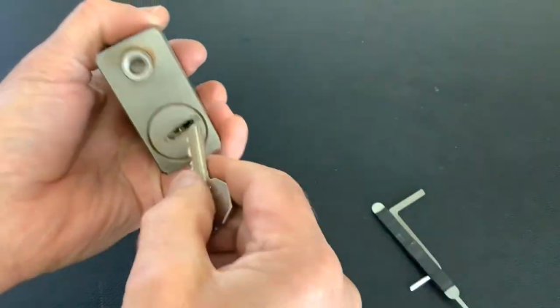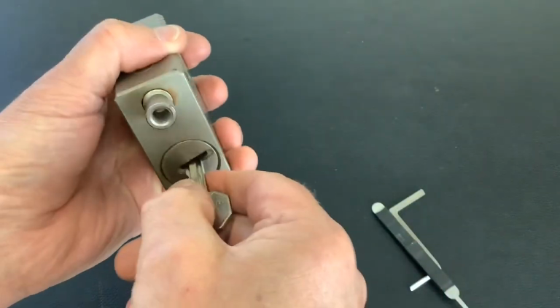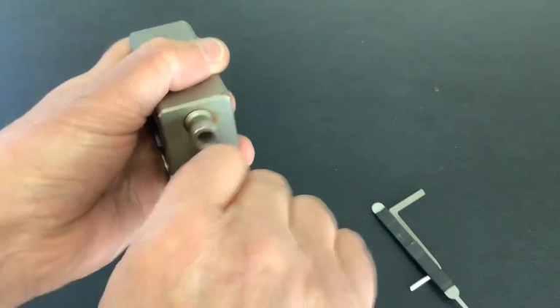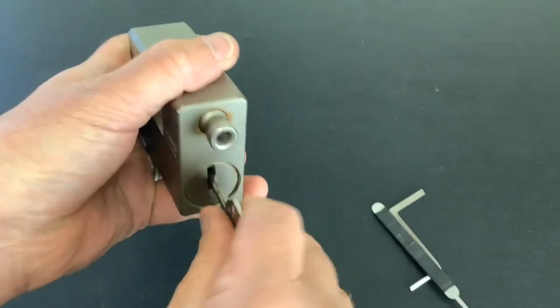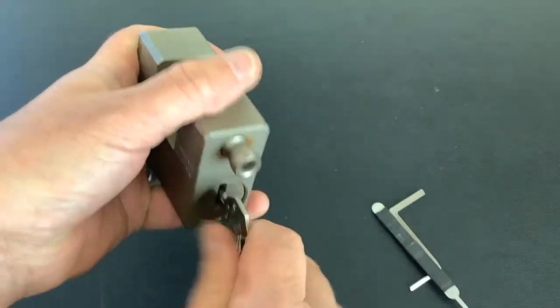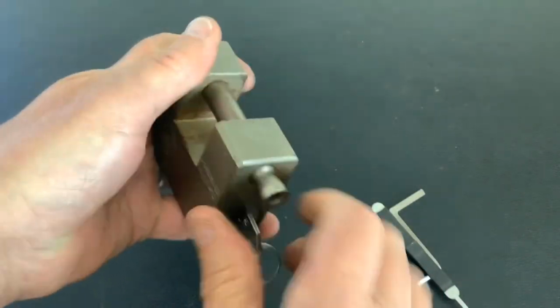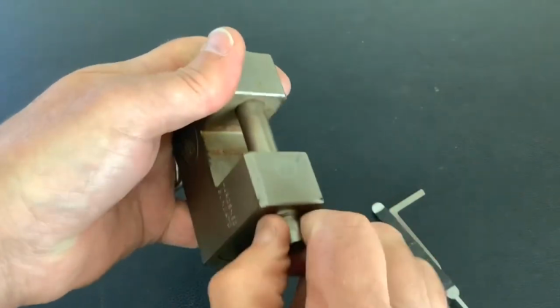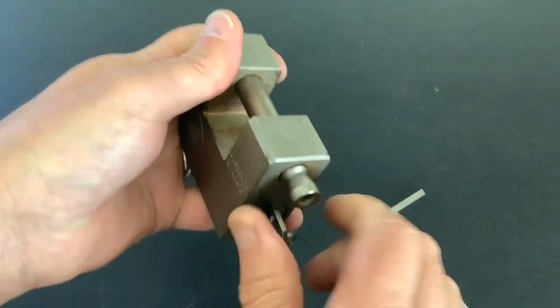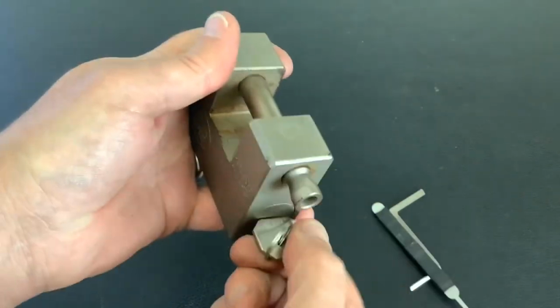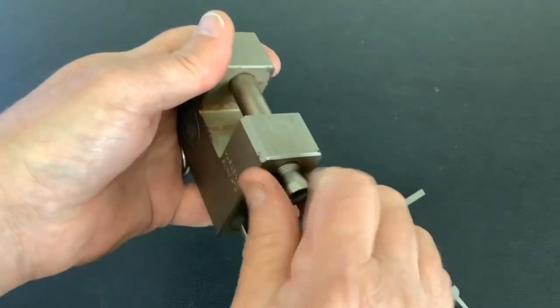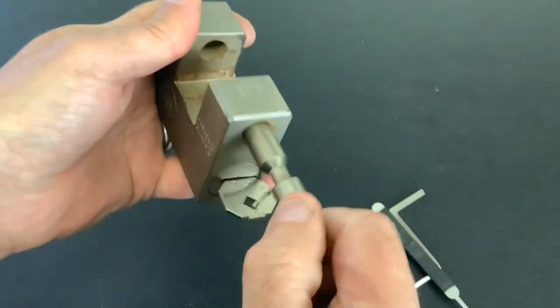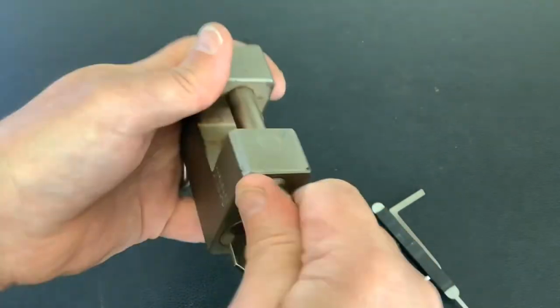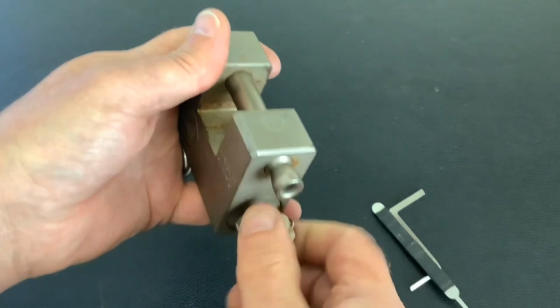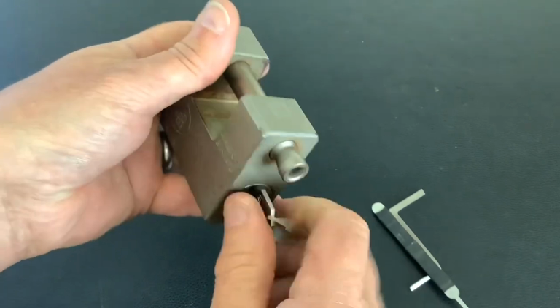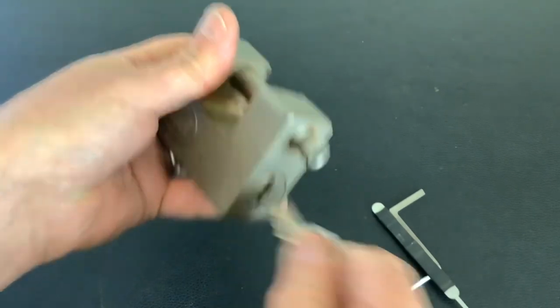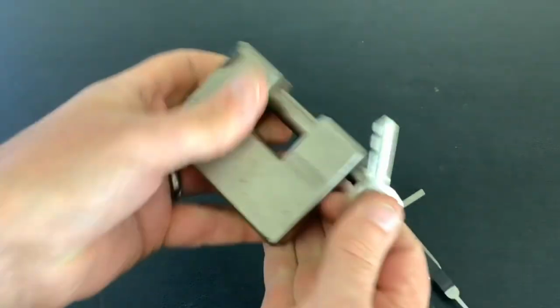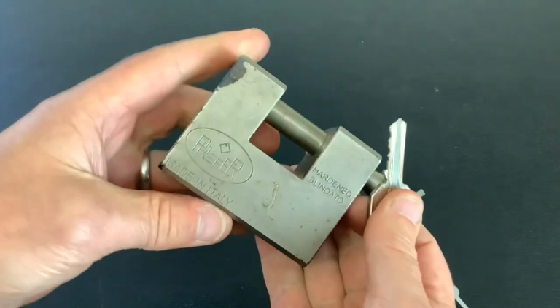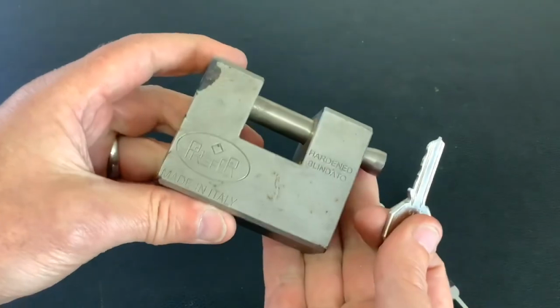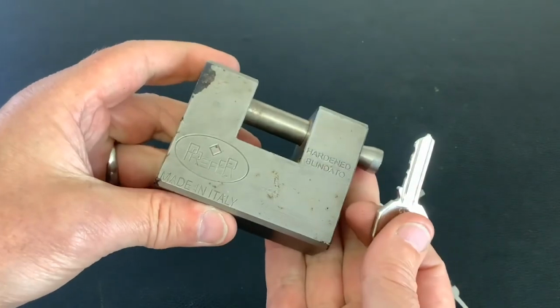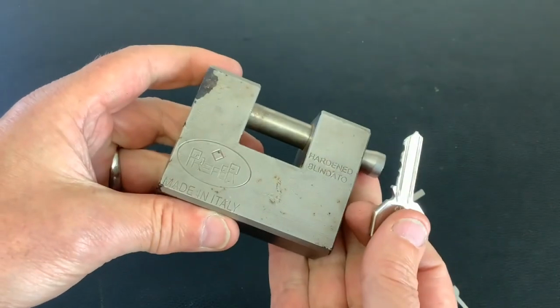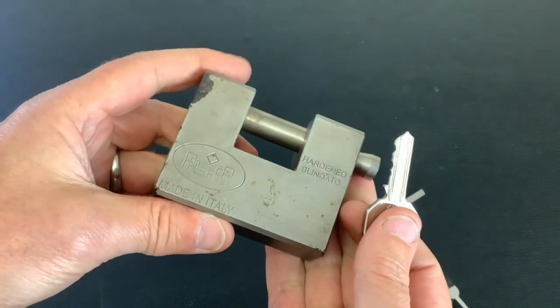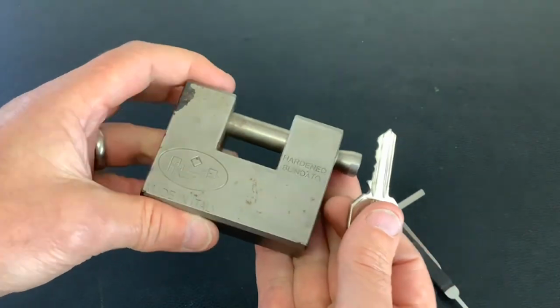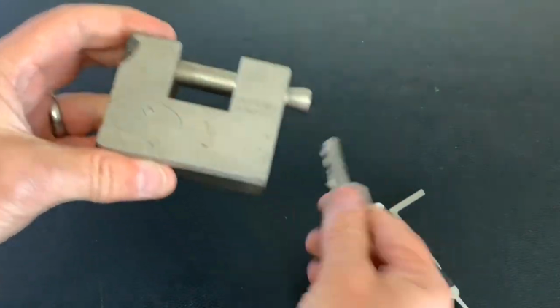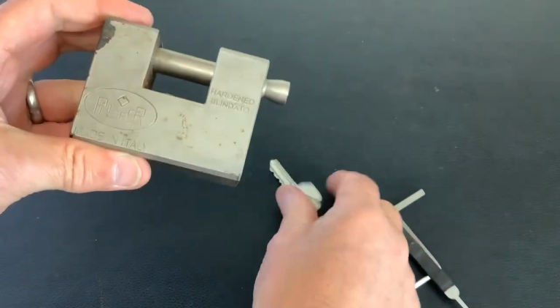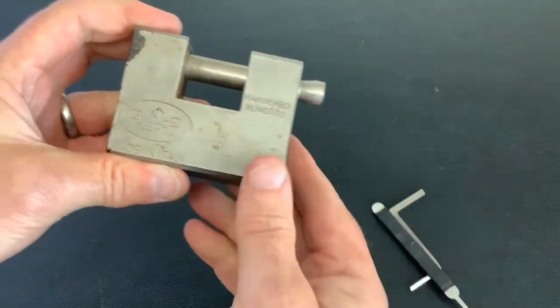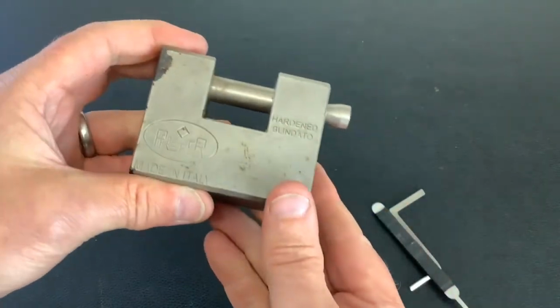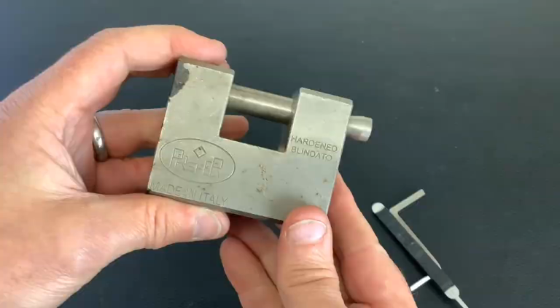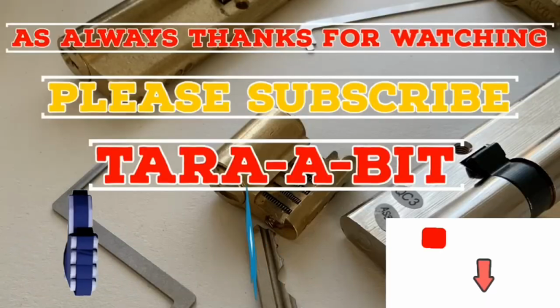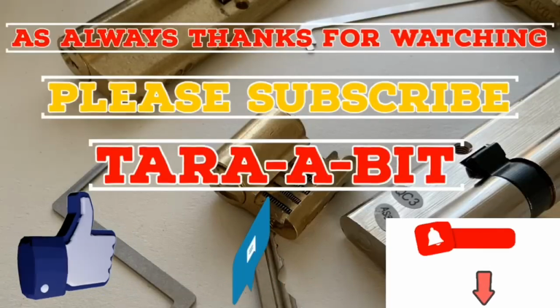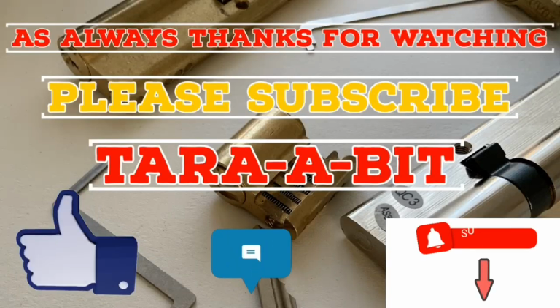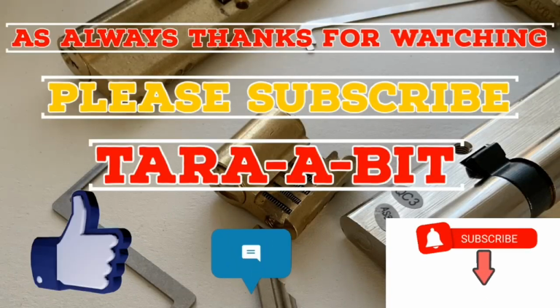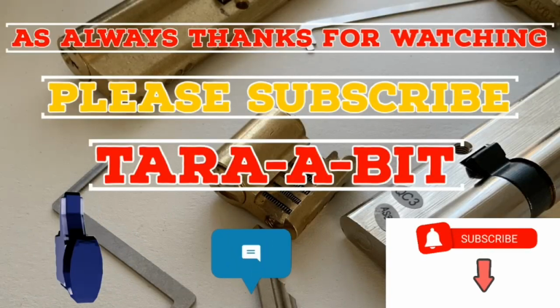Just make sure it all works okay — it's all back up. That's it for now. As always, thanks for watching and I'll see you again next time.